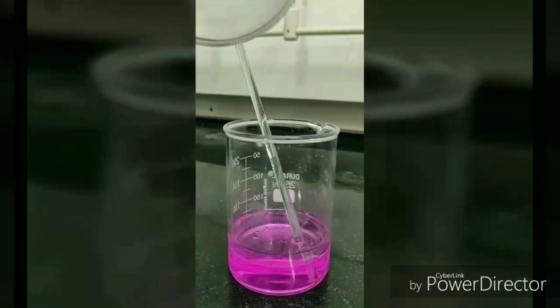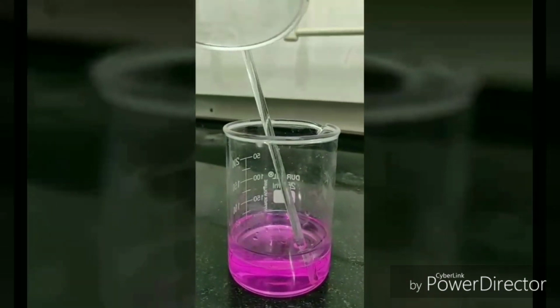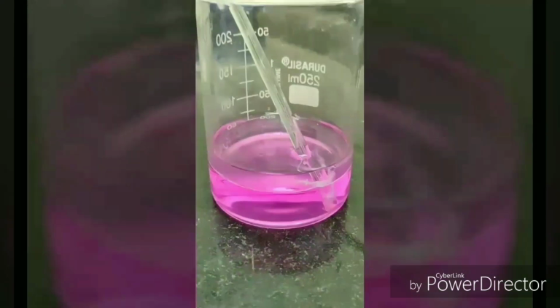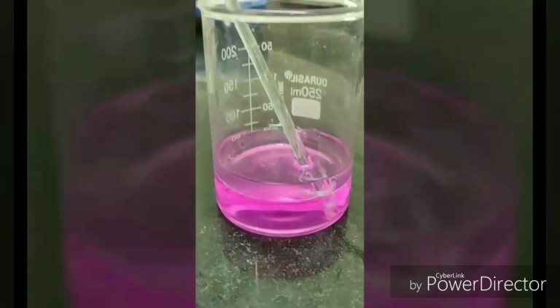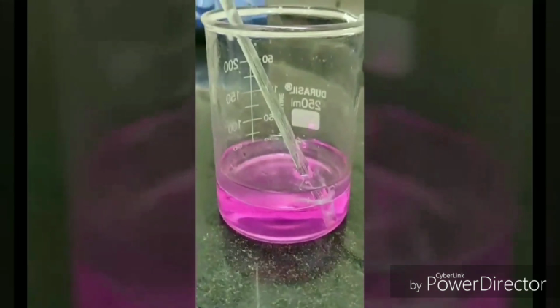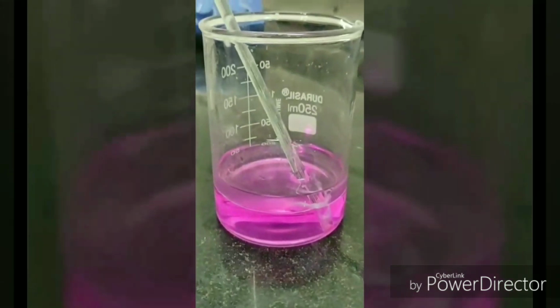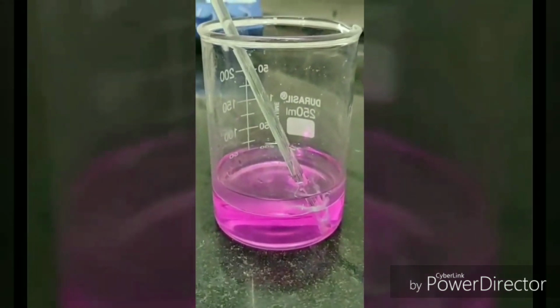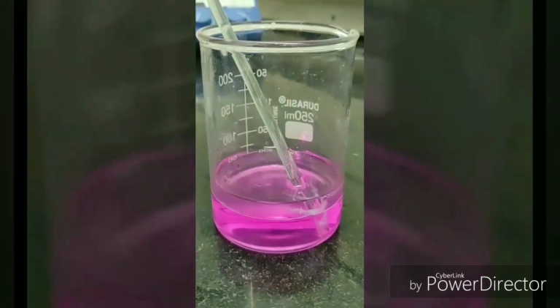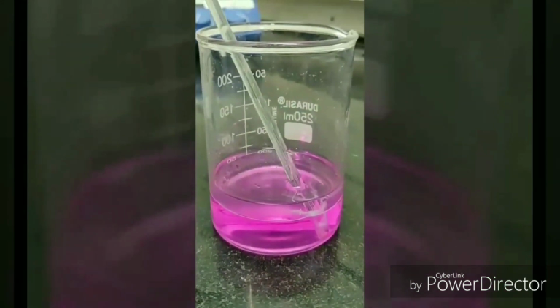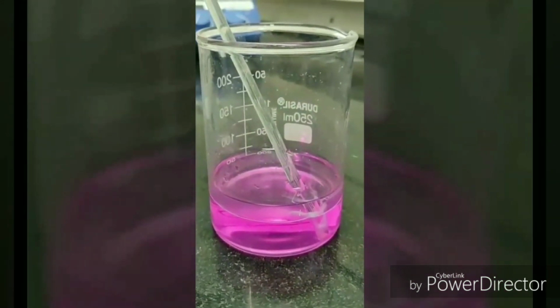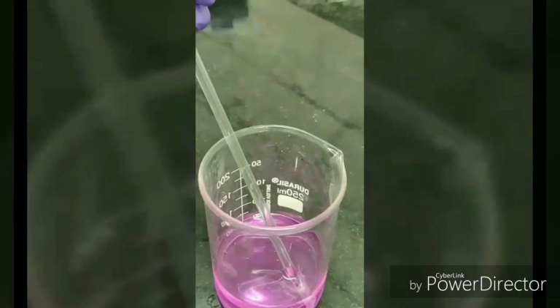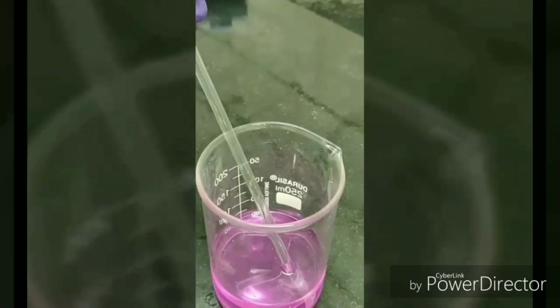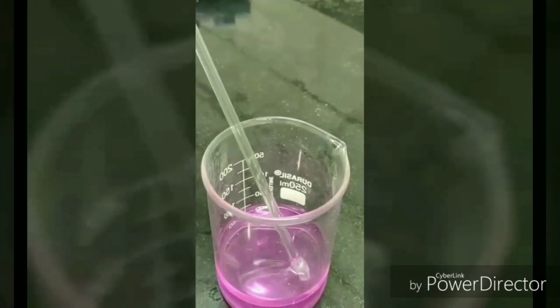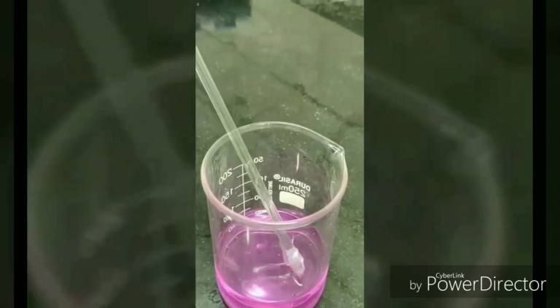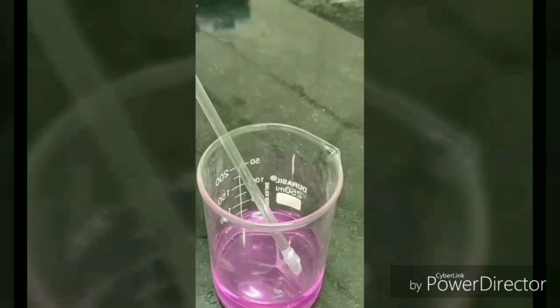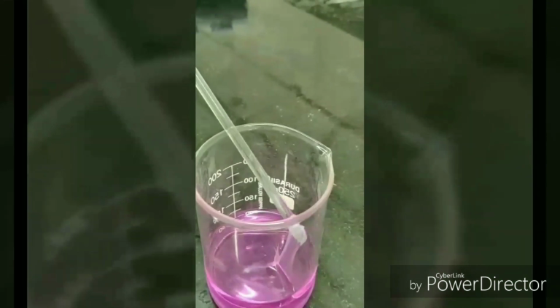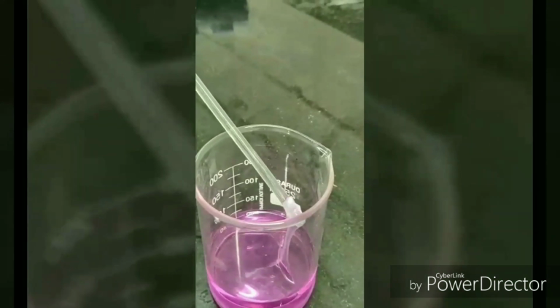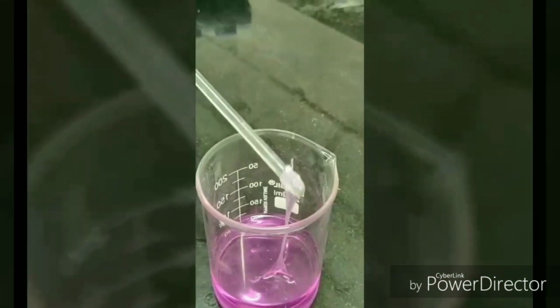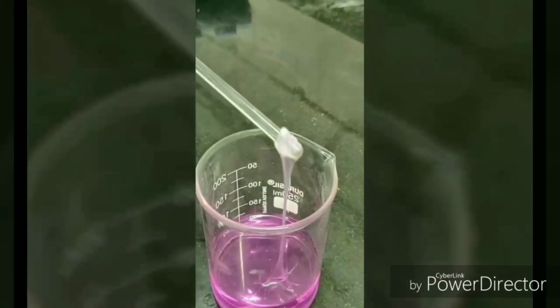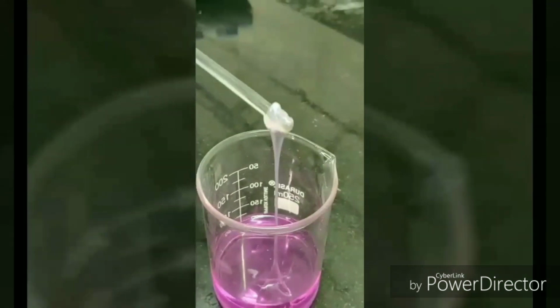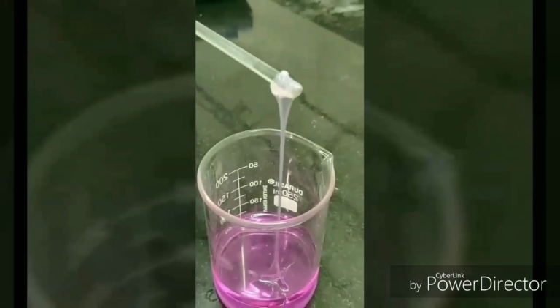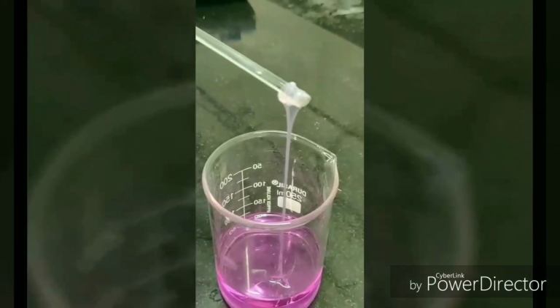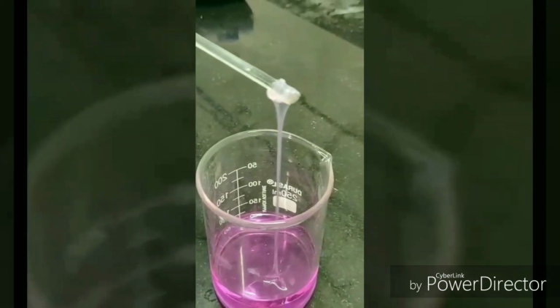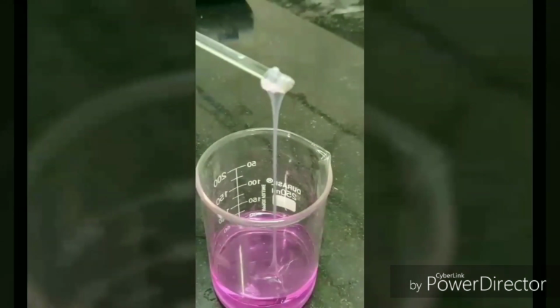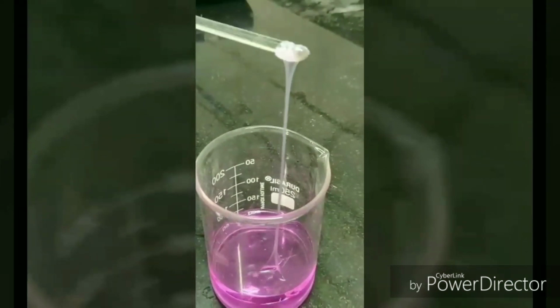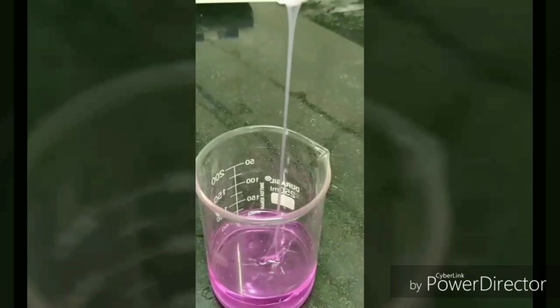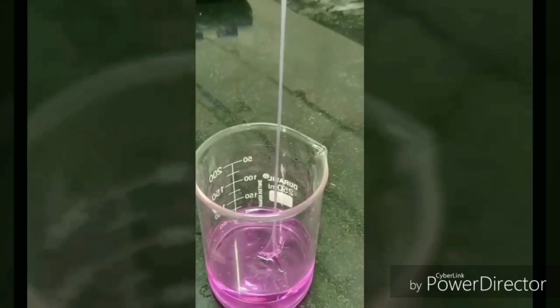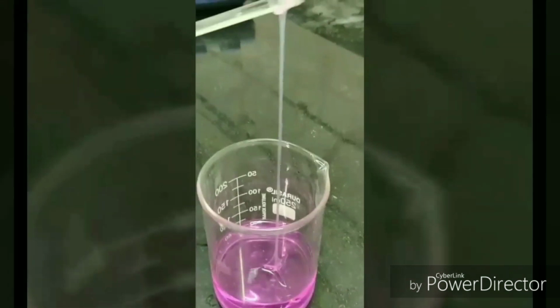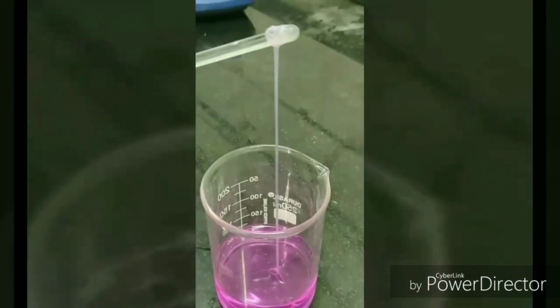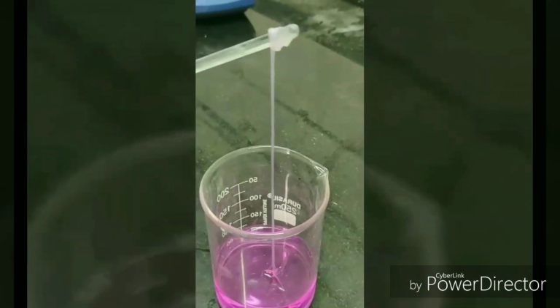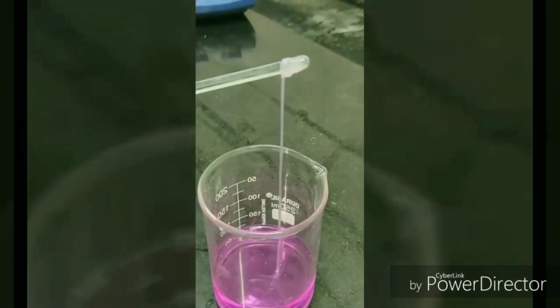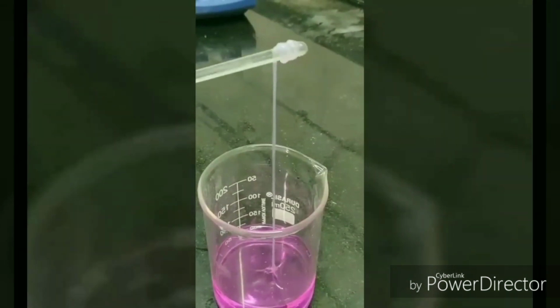As we can see, there is a clear separation between the two layers. Our product, nylon, has been synthesized and can be grabbed out using the glass rod.